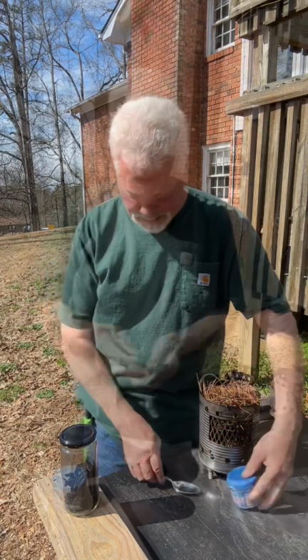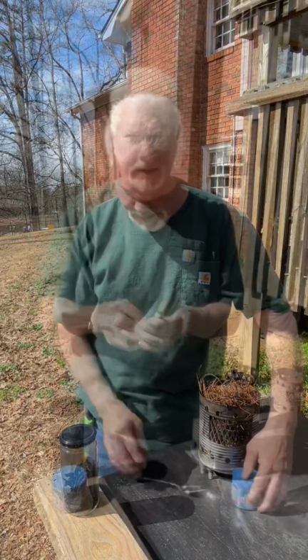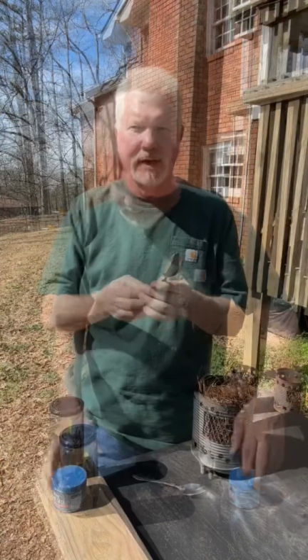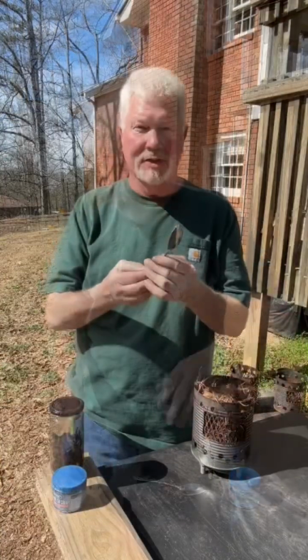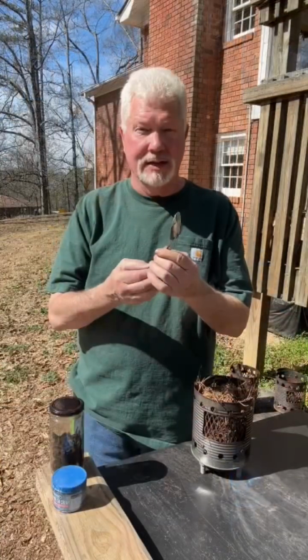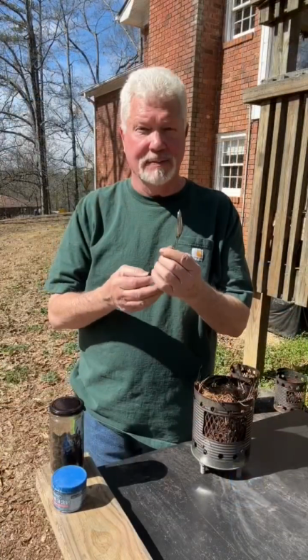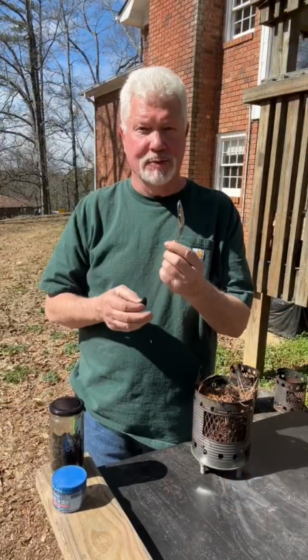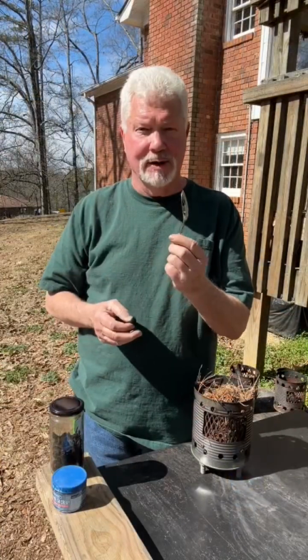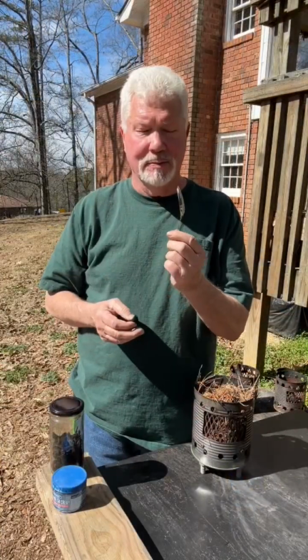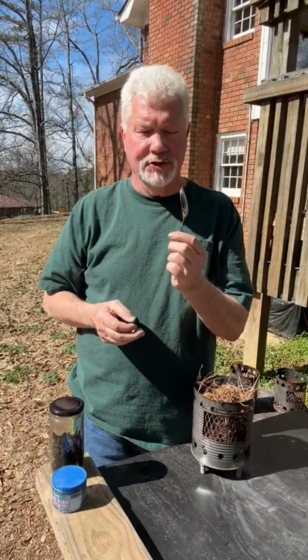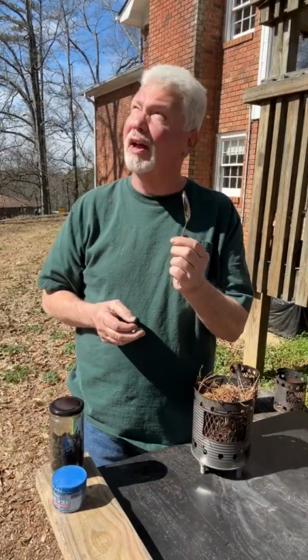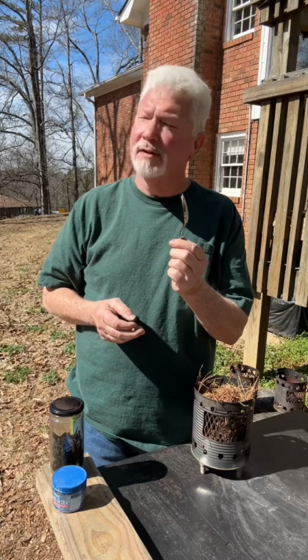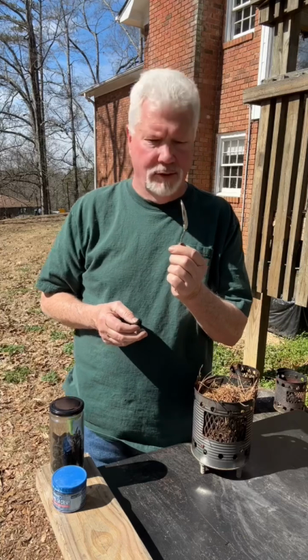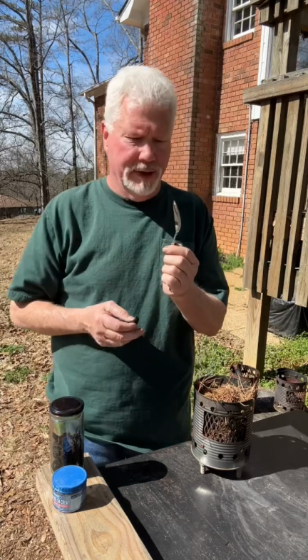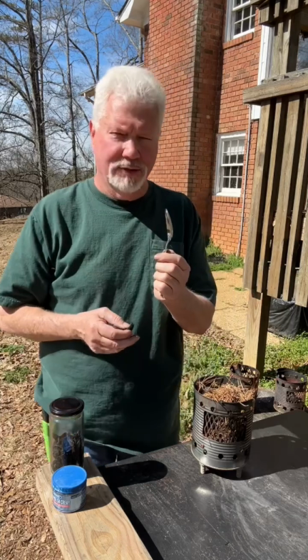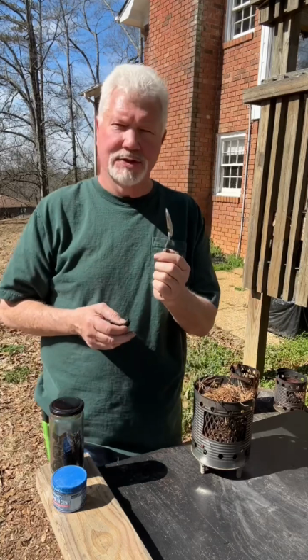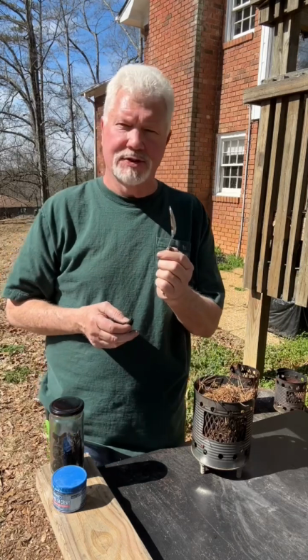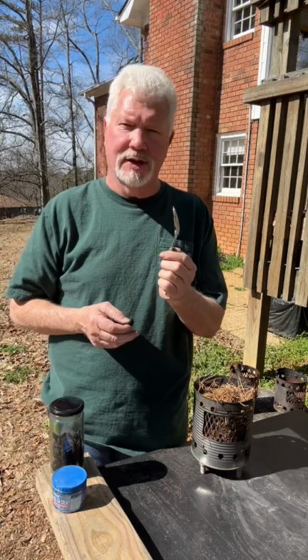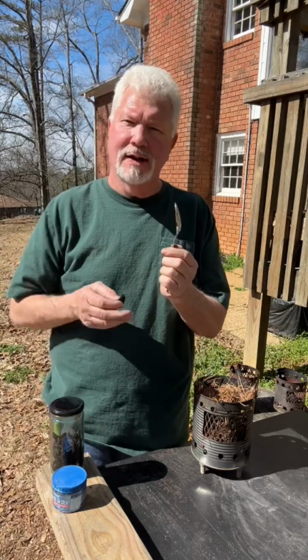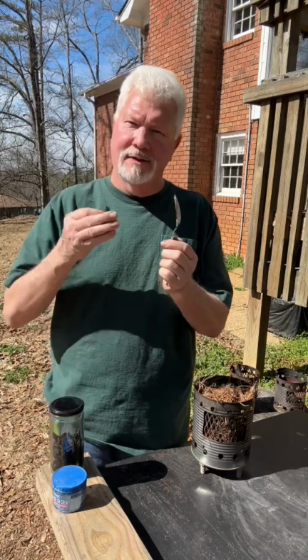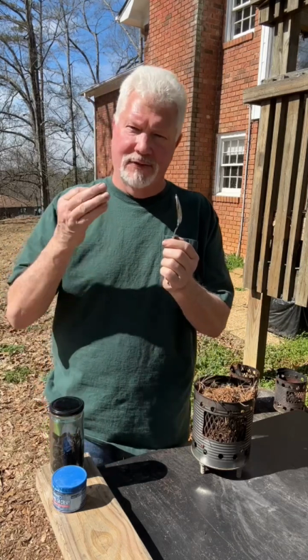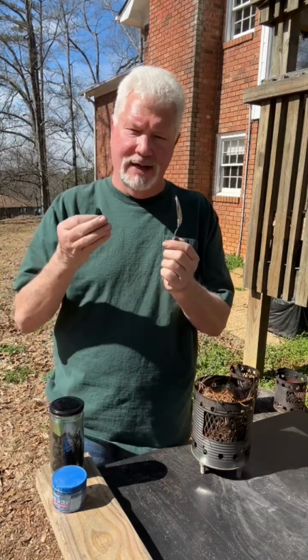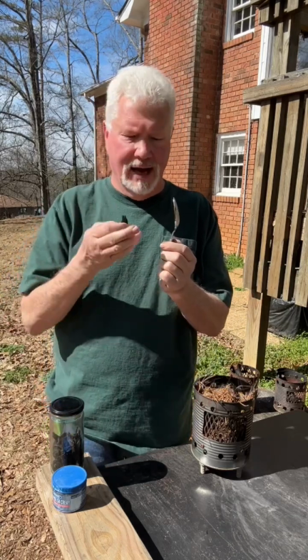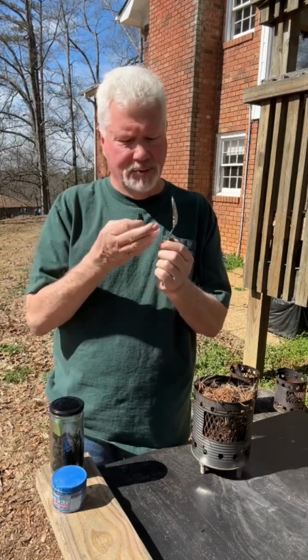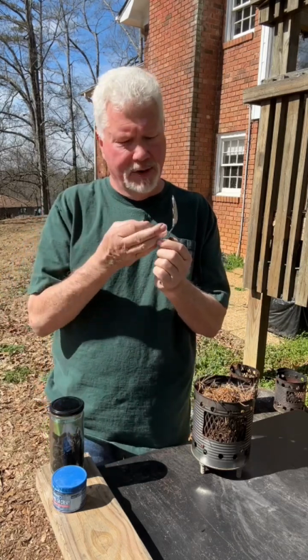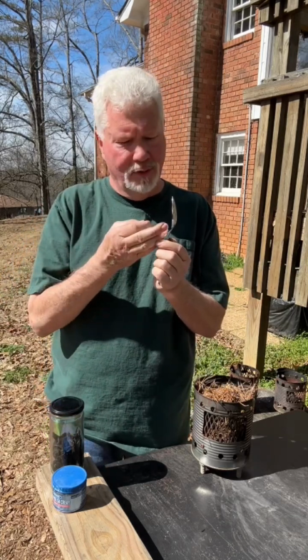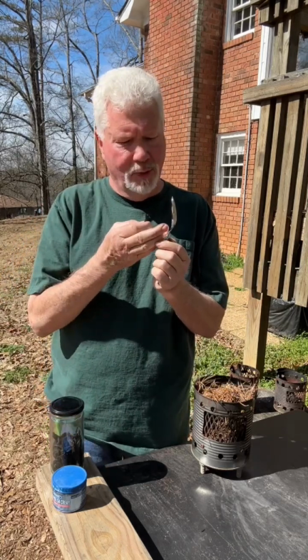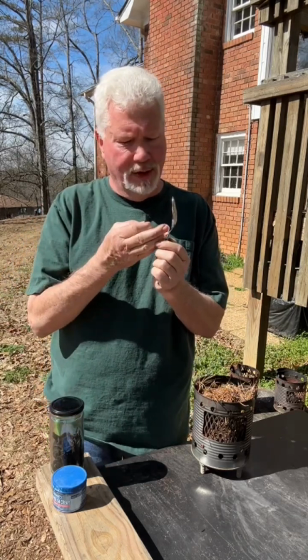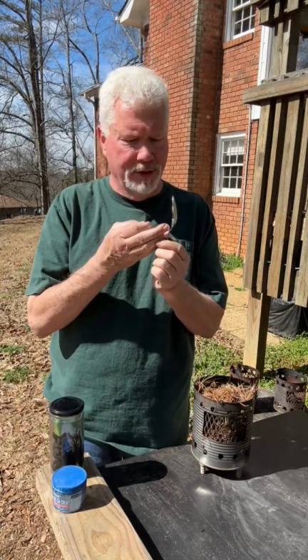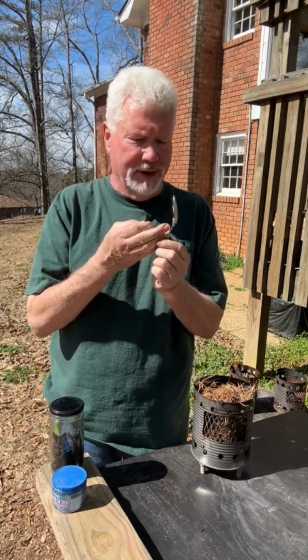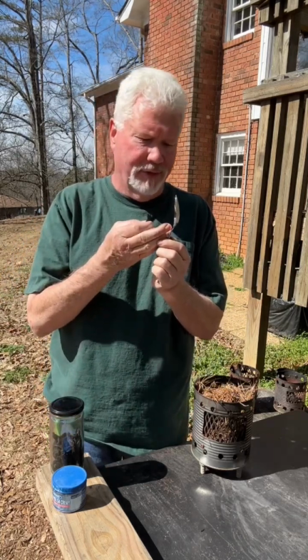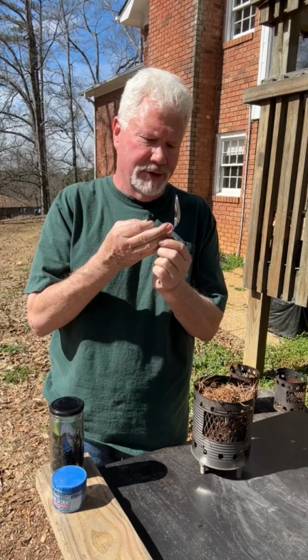All right, stand the tablespoon up pretty much straight, orient it towards the sun, and find the hottest part of the focal point on your finger first.